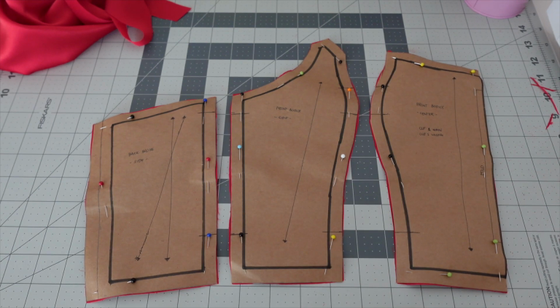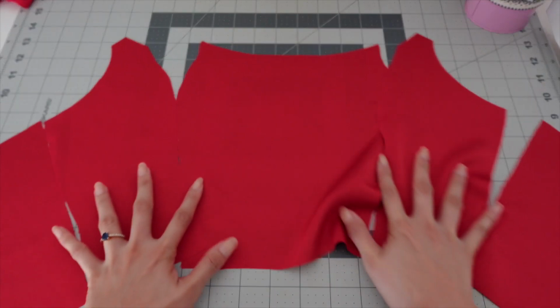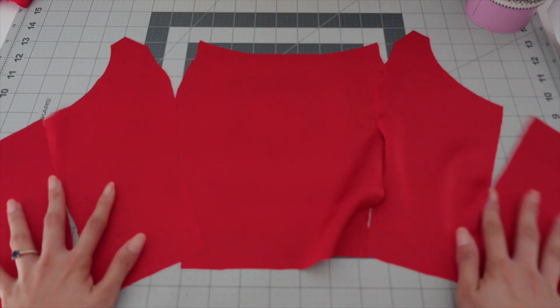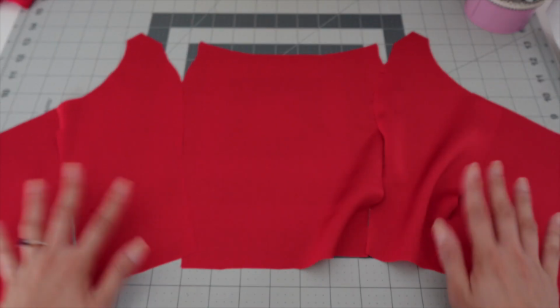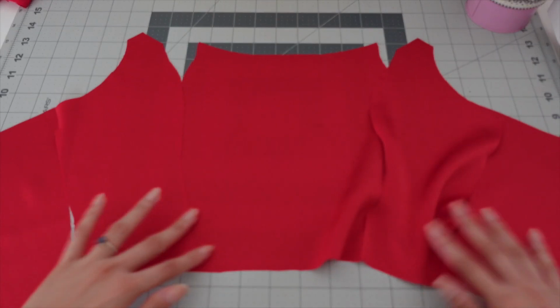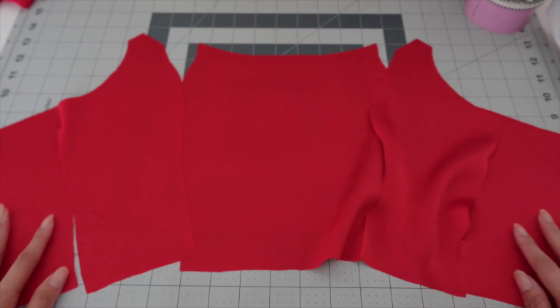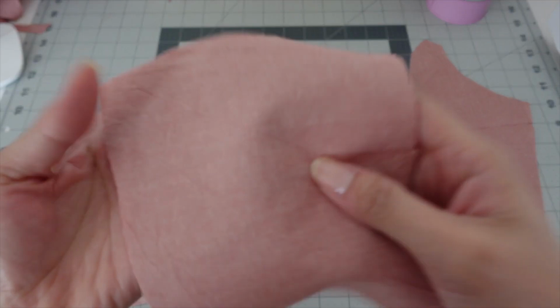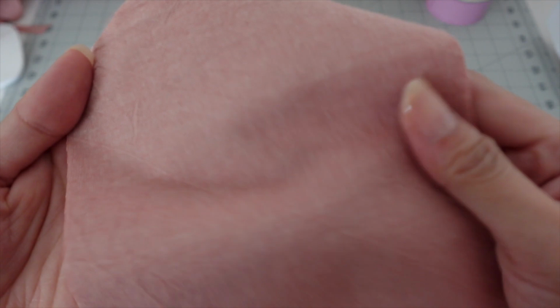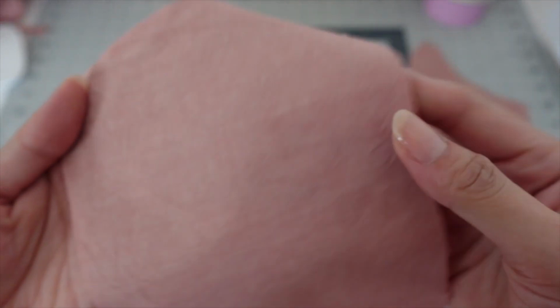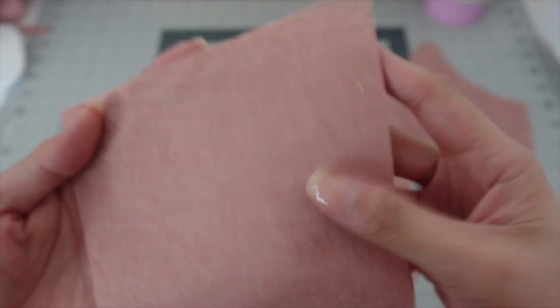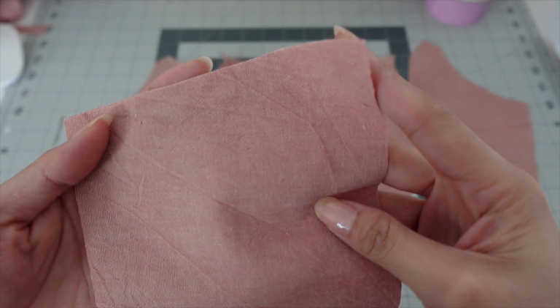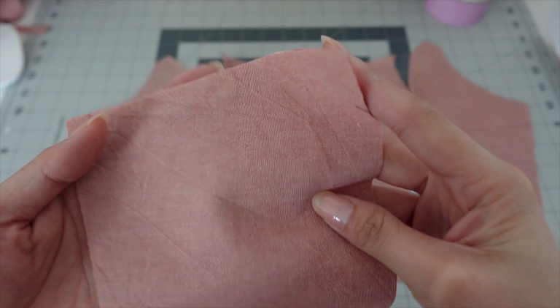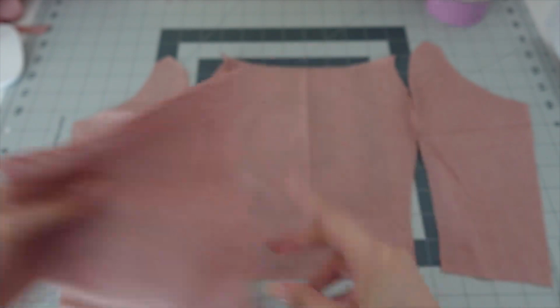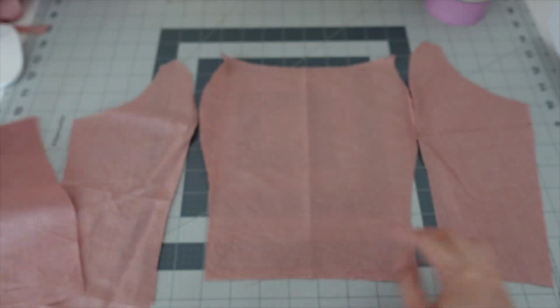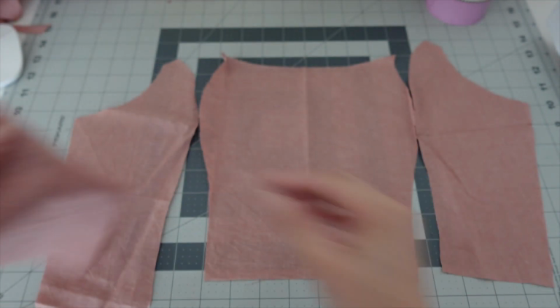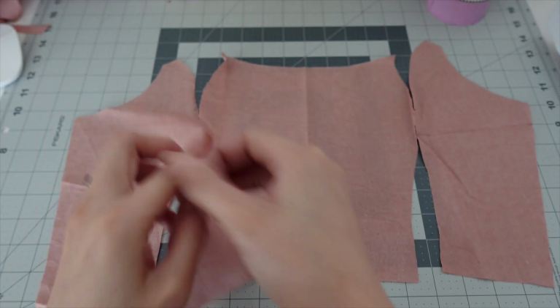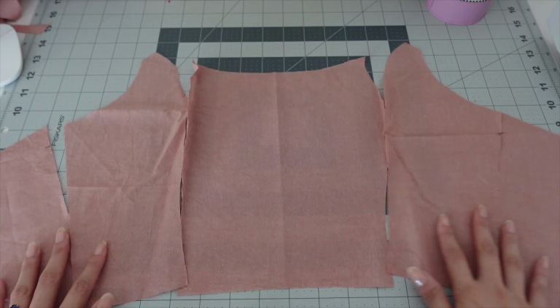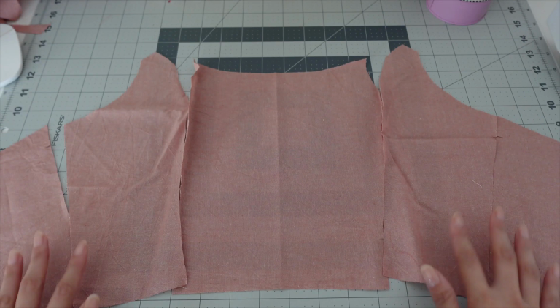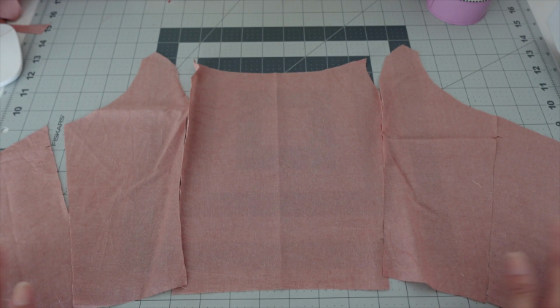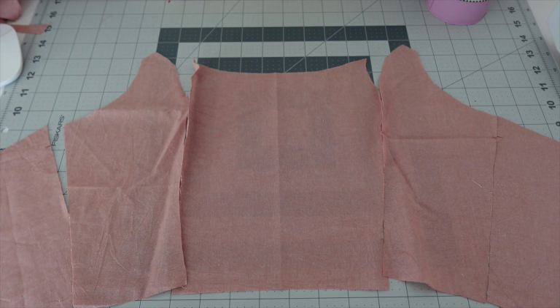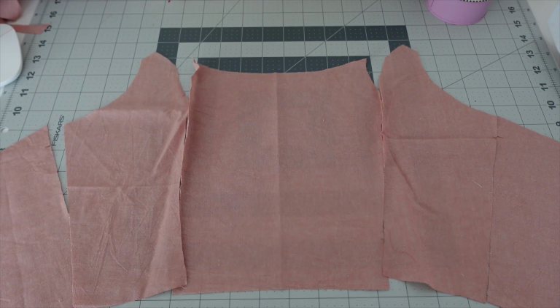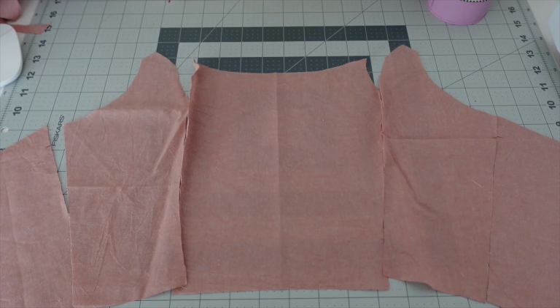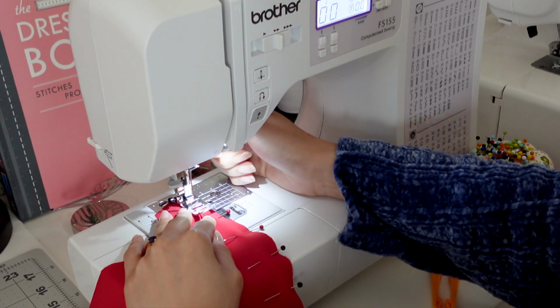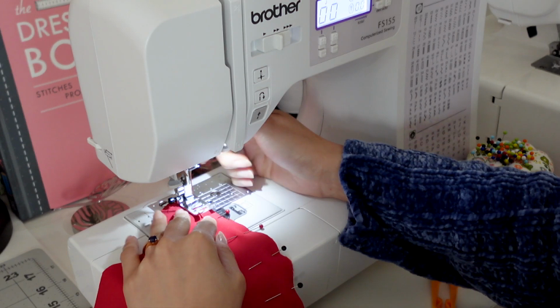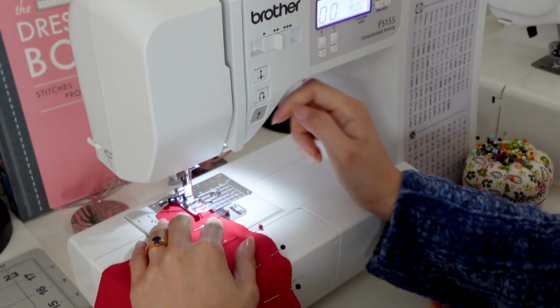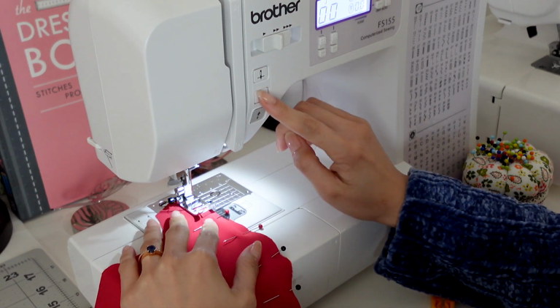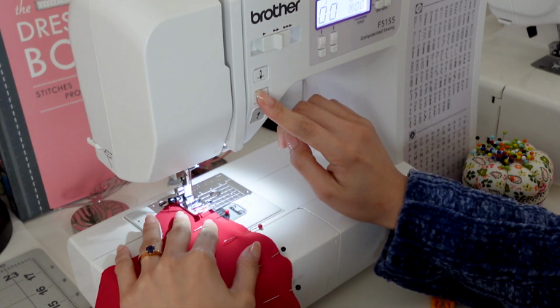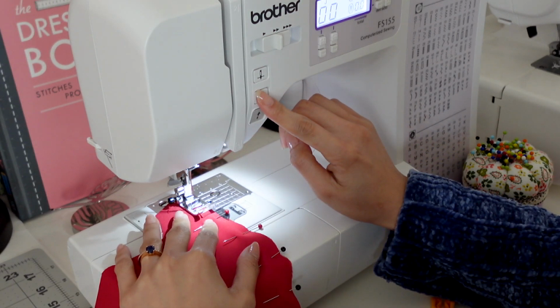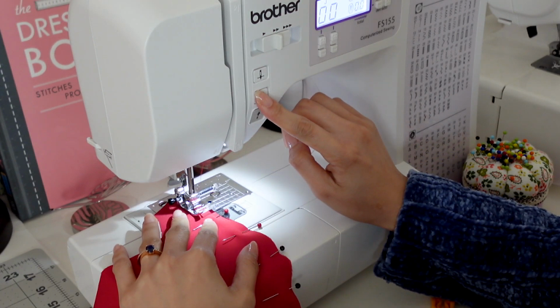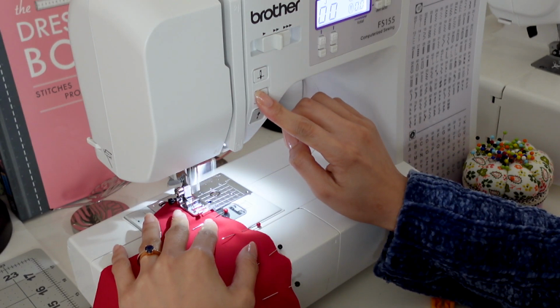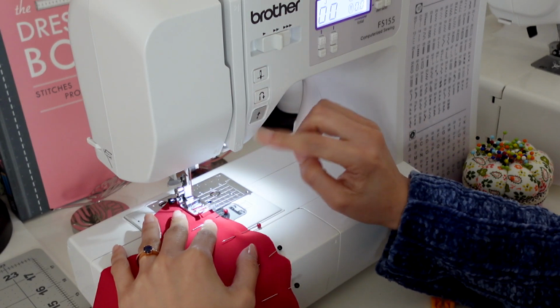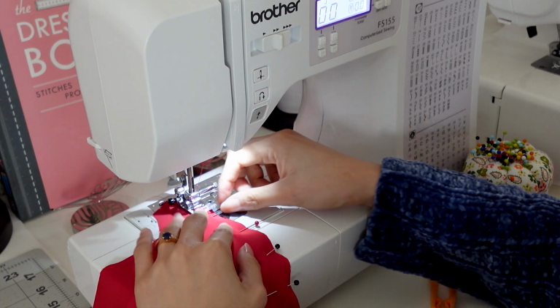Here are the bodice pieces. I also cut the lining fabric — this one is 100% cotton. Now let's sew the pieces together and do the same for the lining.